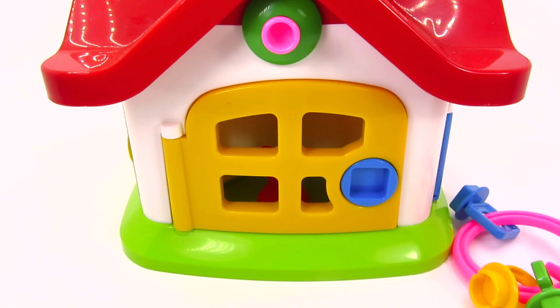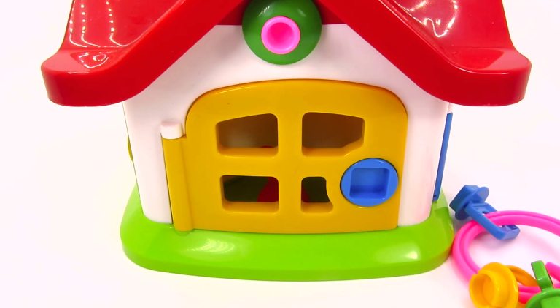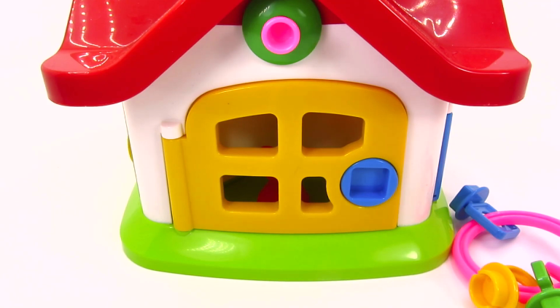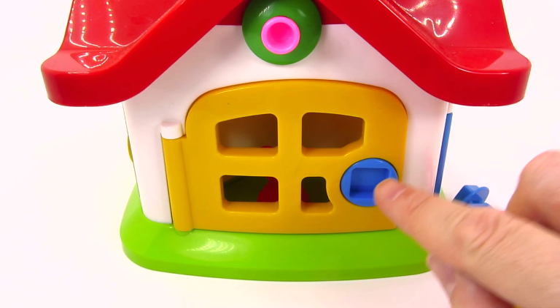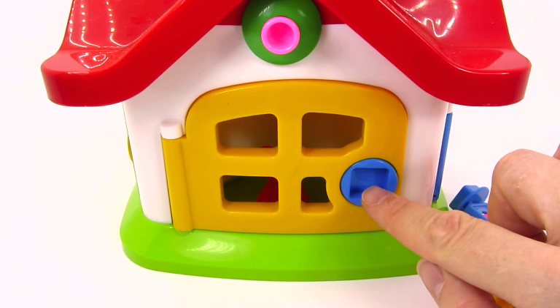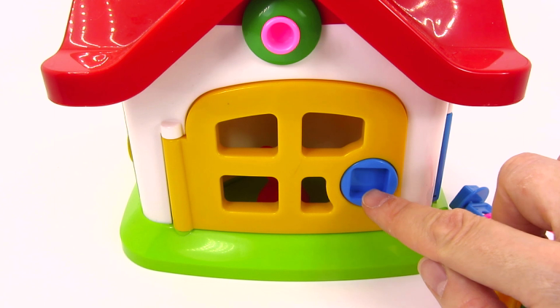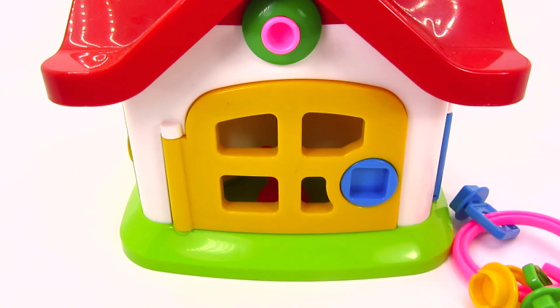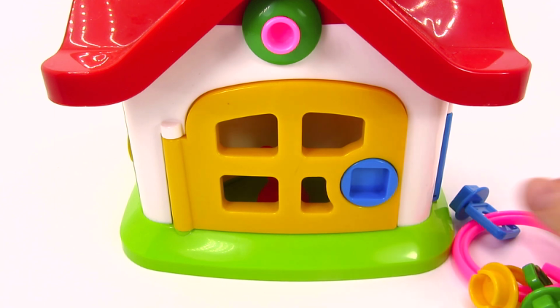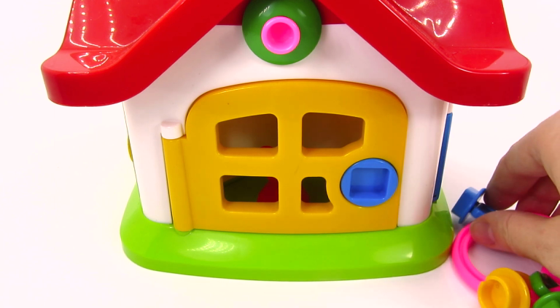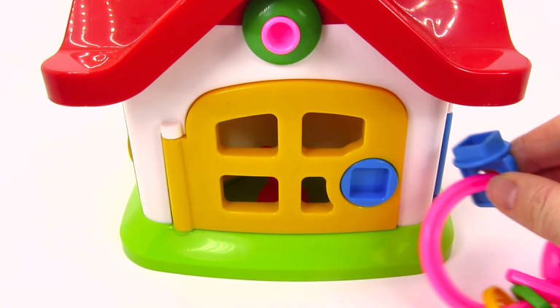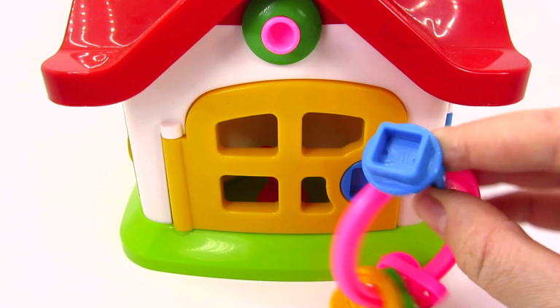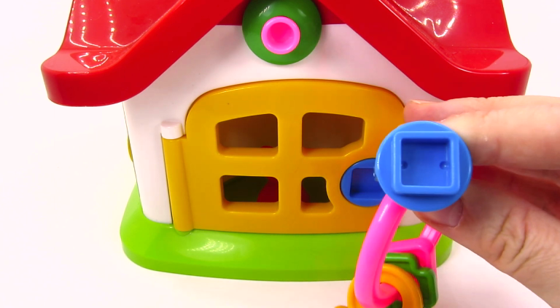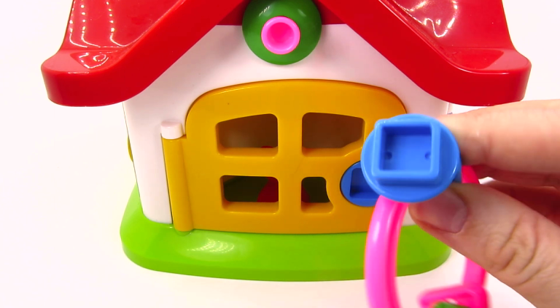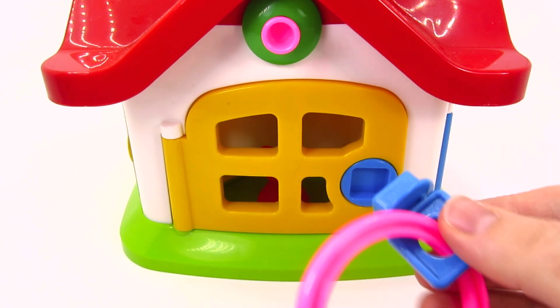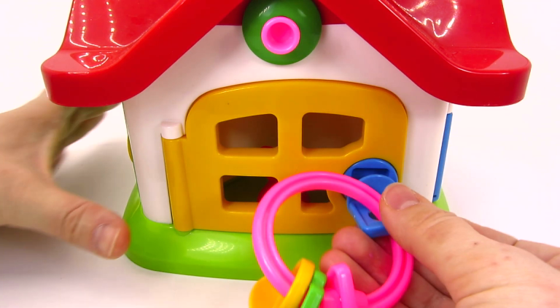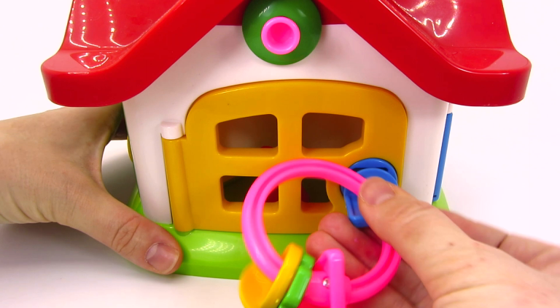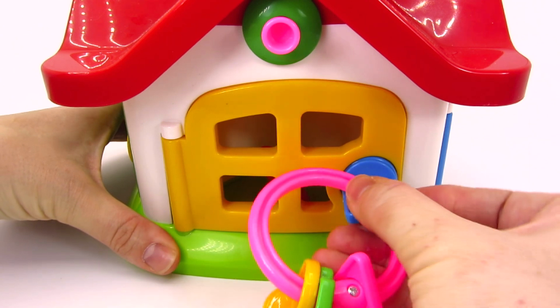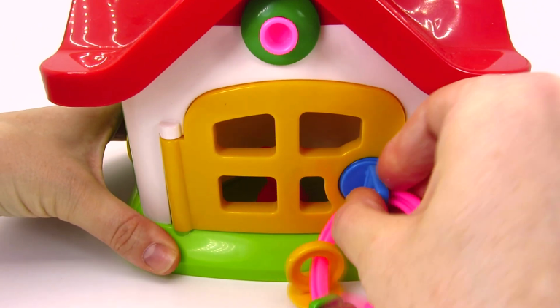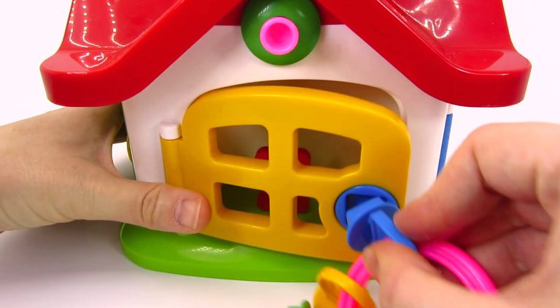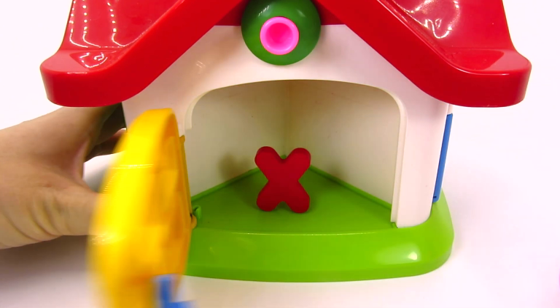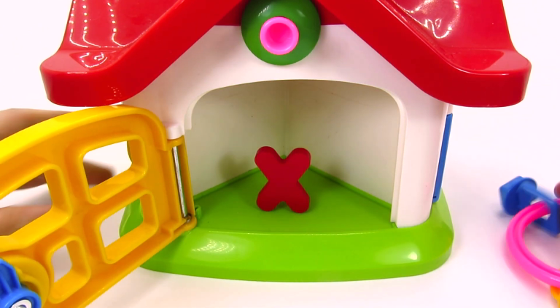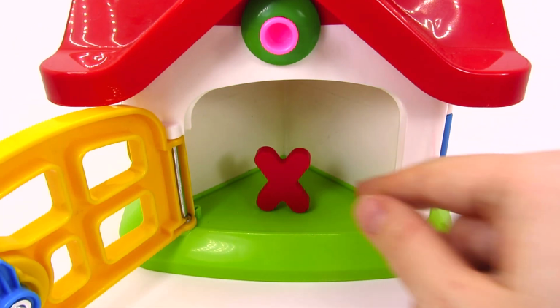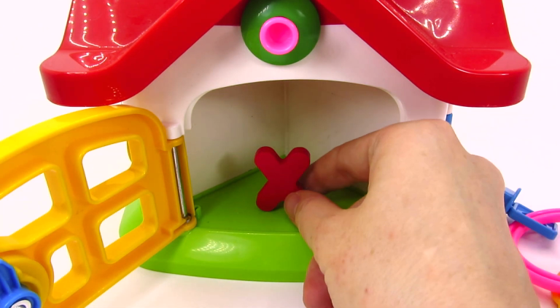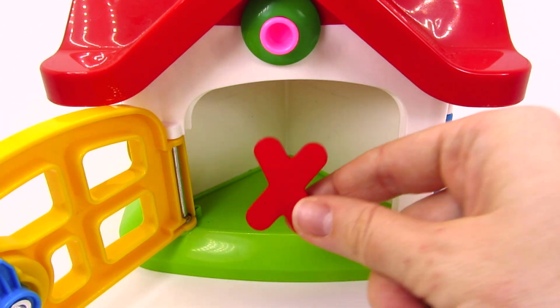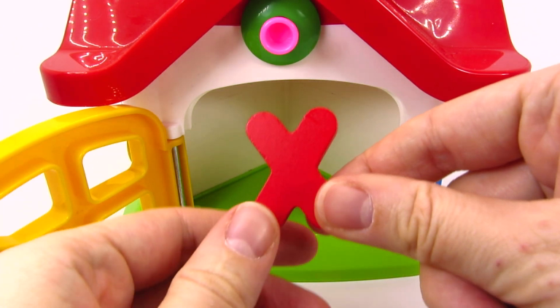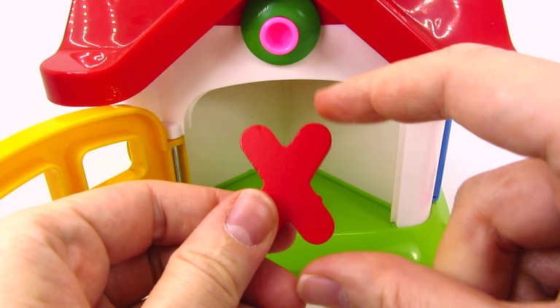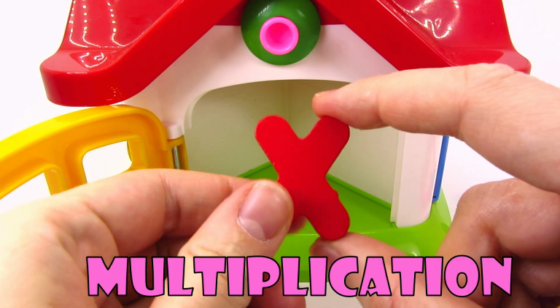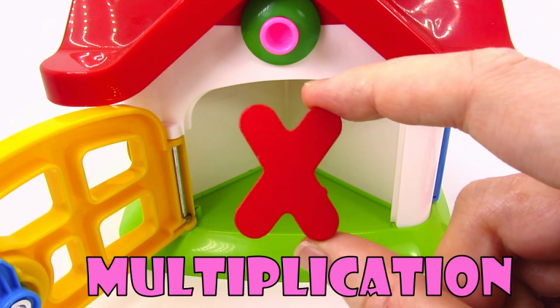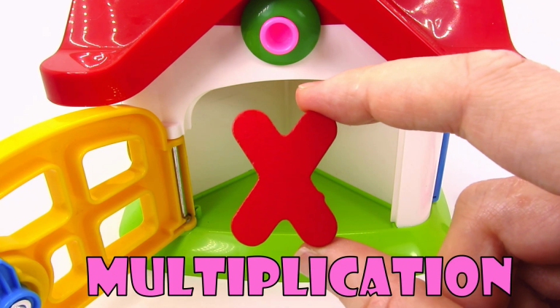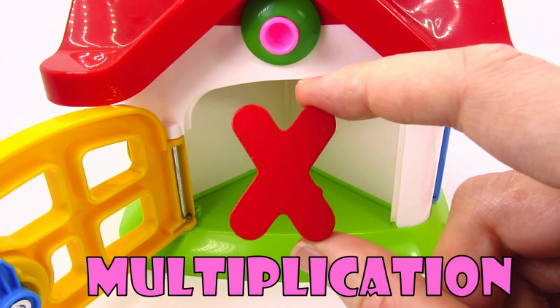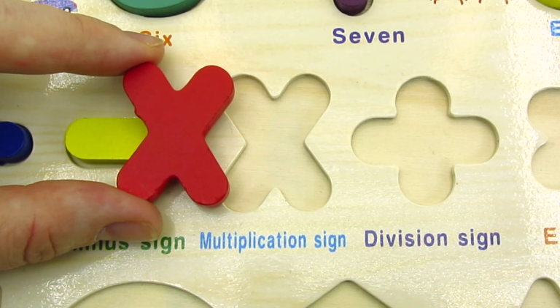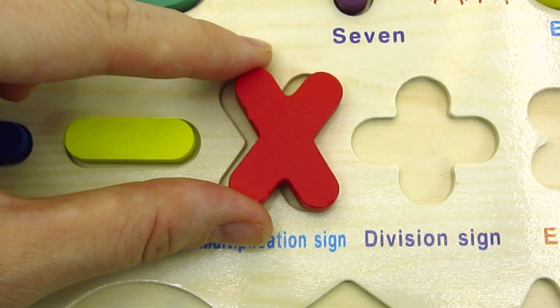Now it's a yellow door and I think we need the blue key in a square shape! Let's try! It worked! Well done! We found the multiplication sign! Let's put it back in the puzzle!